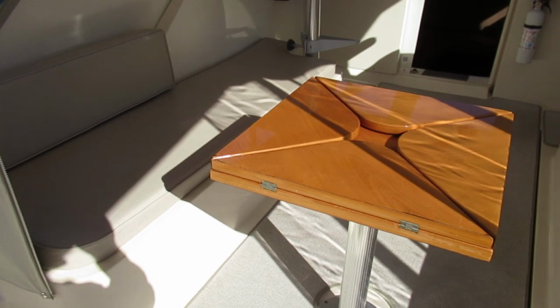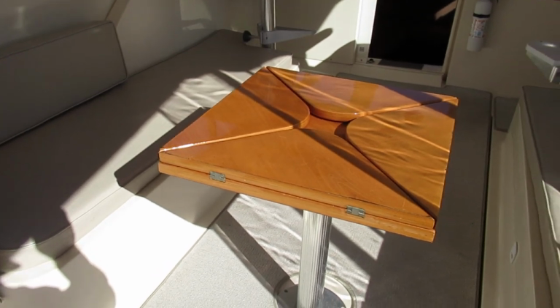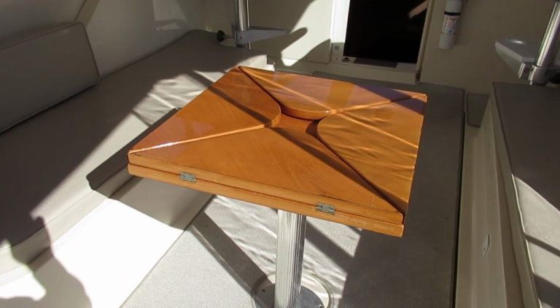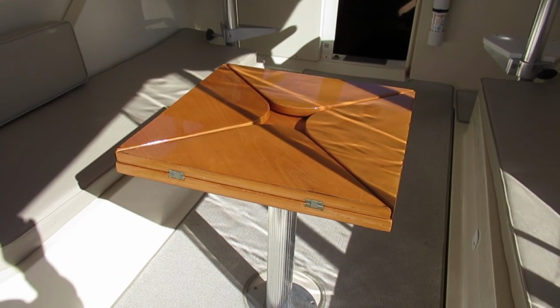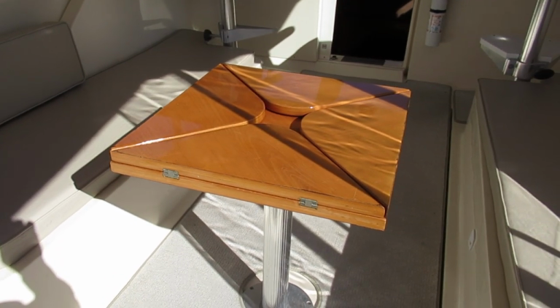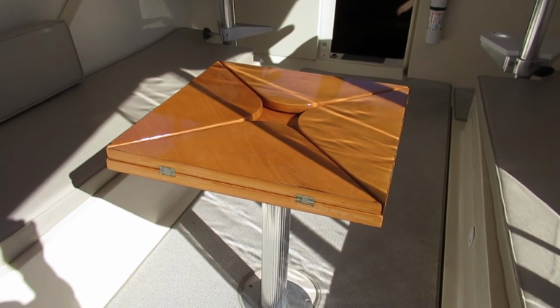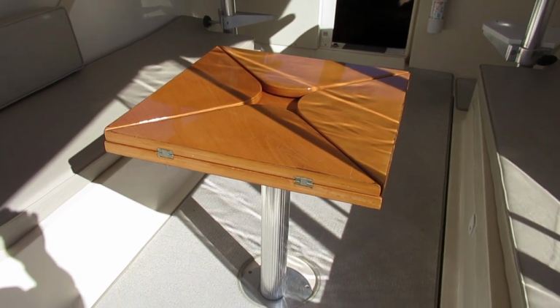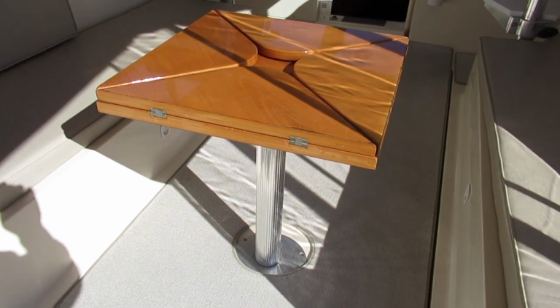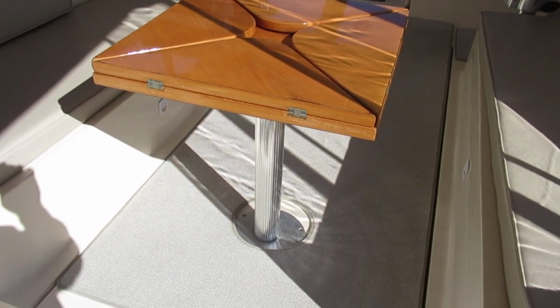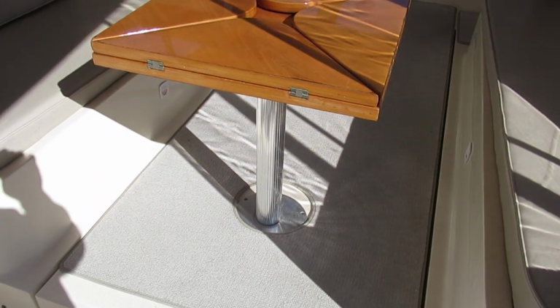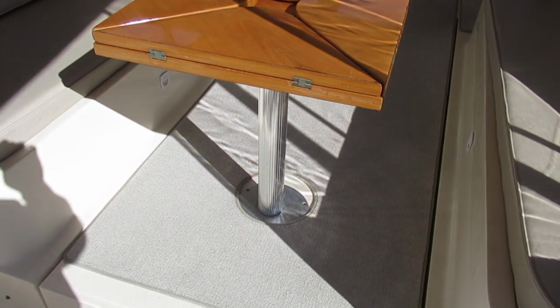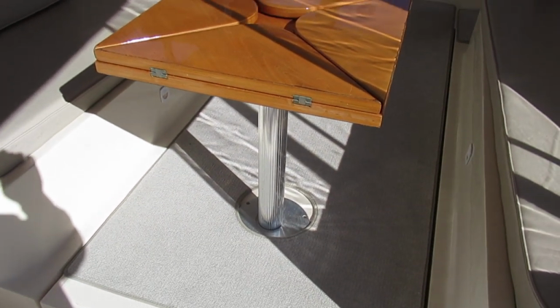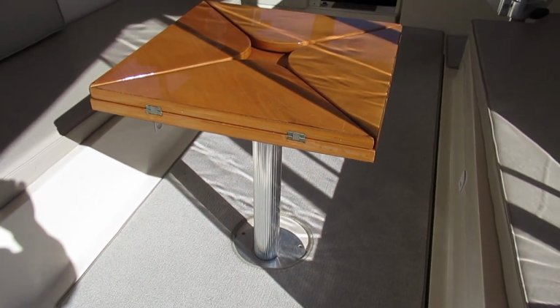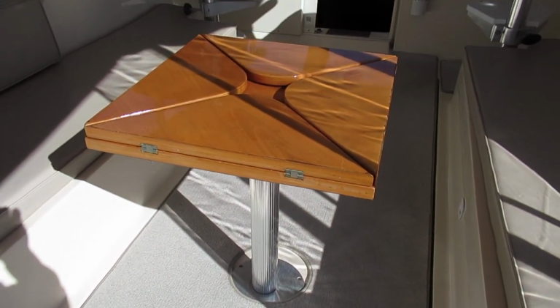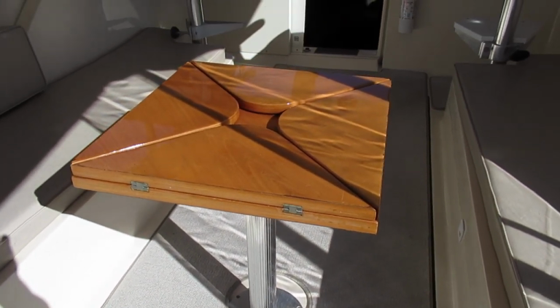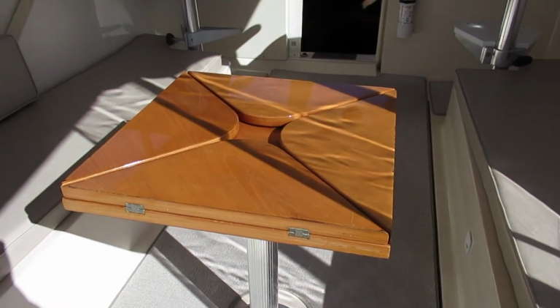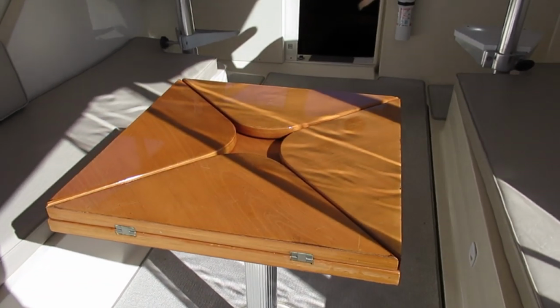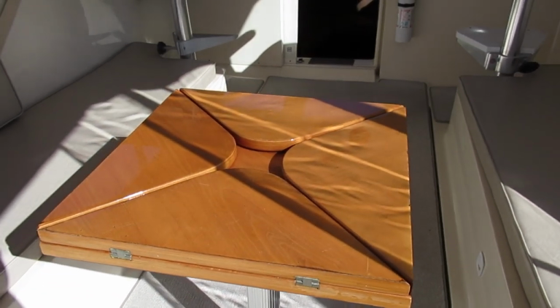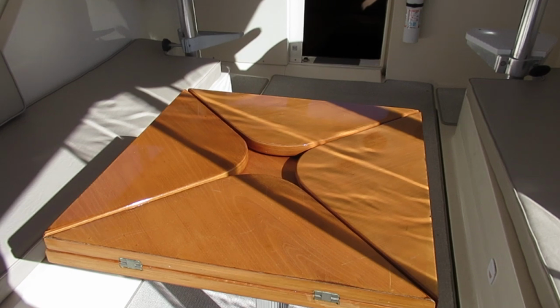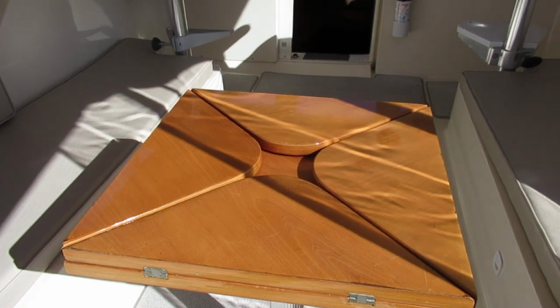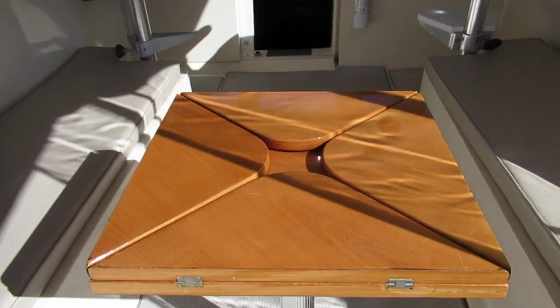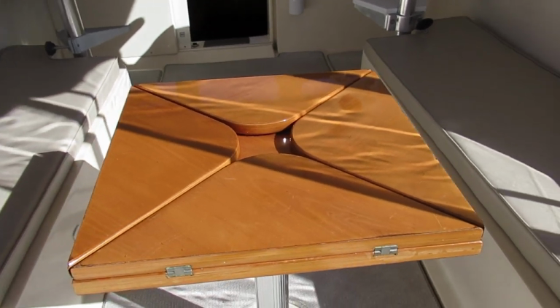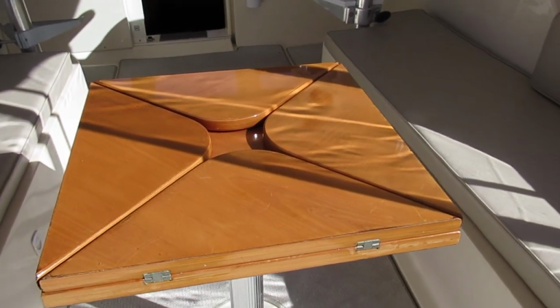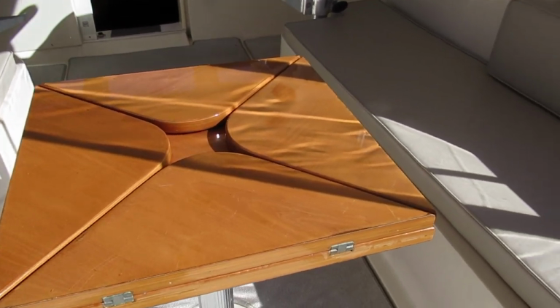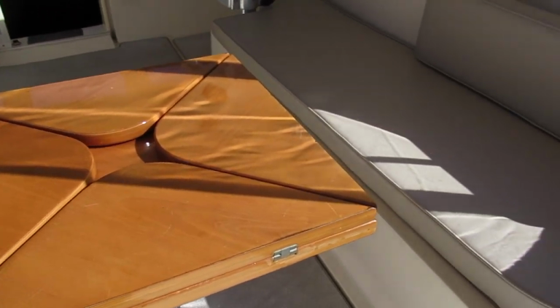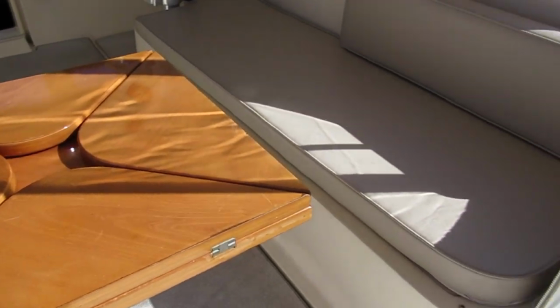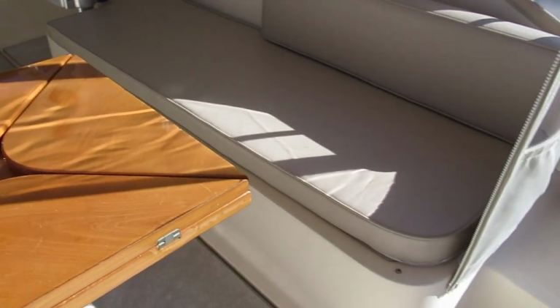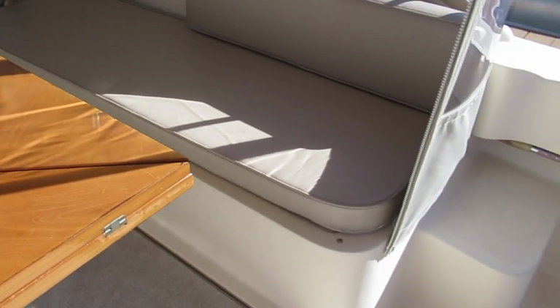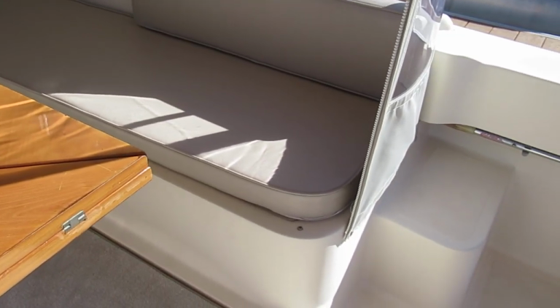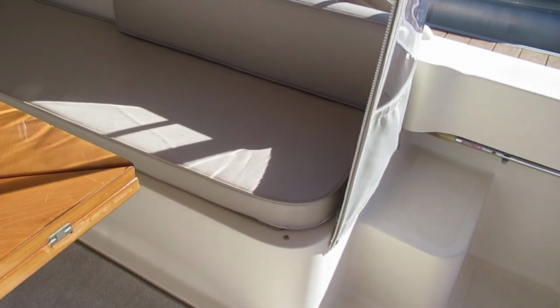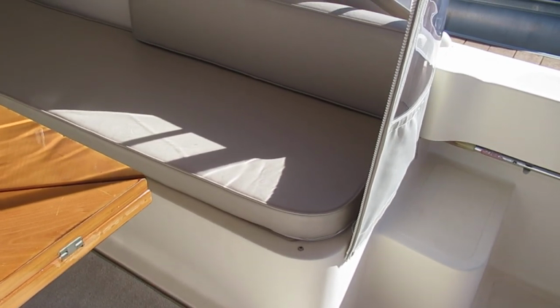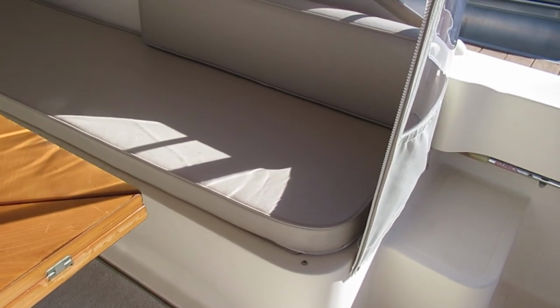You can see there's a wood table with a base here that you can use in the cockpit, or that same table can be moved down to the cabin for use in the salon.